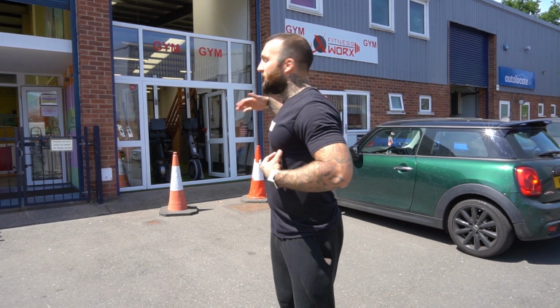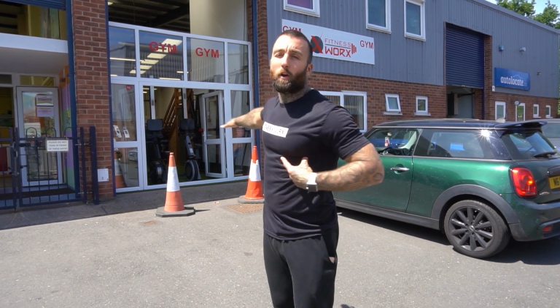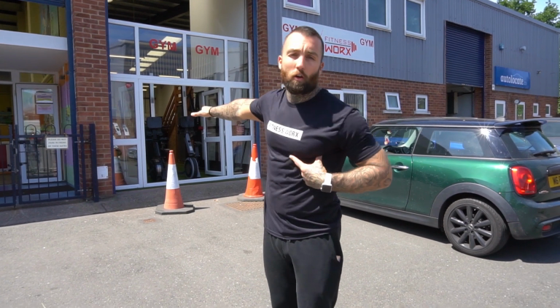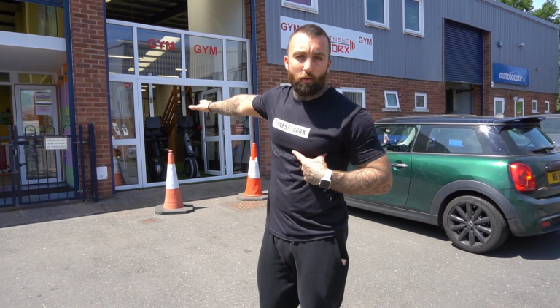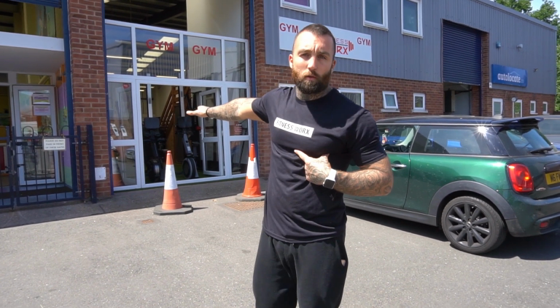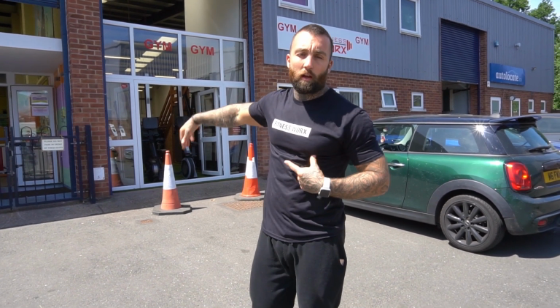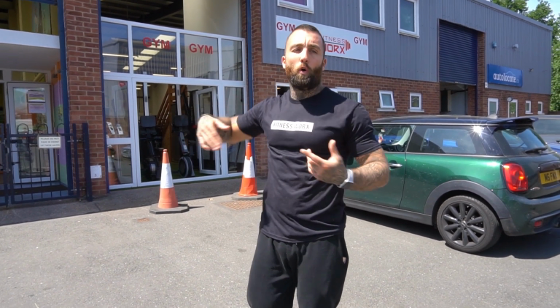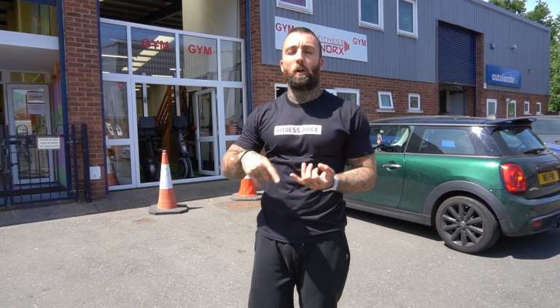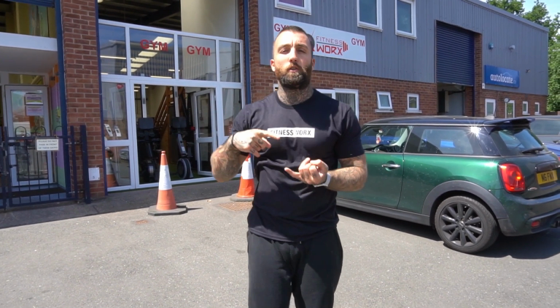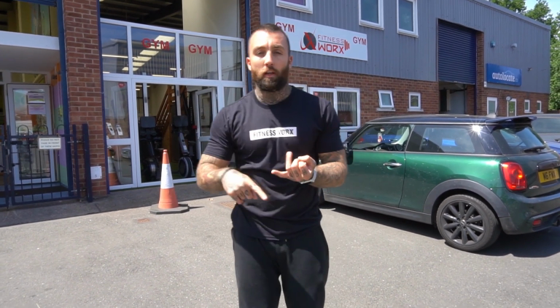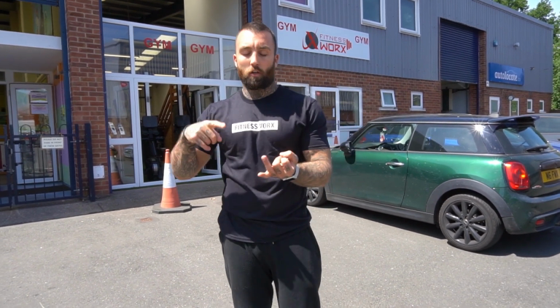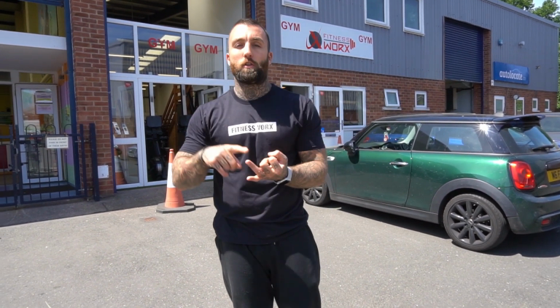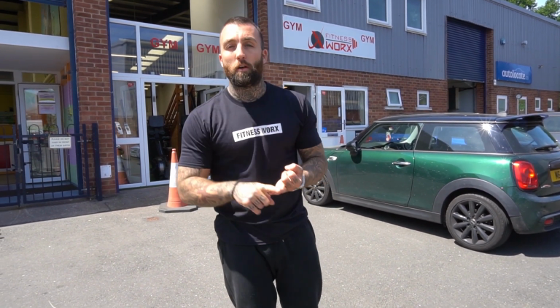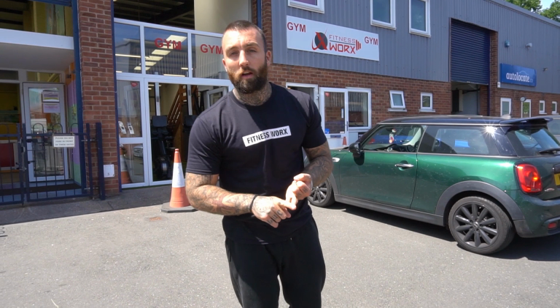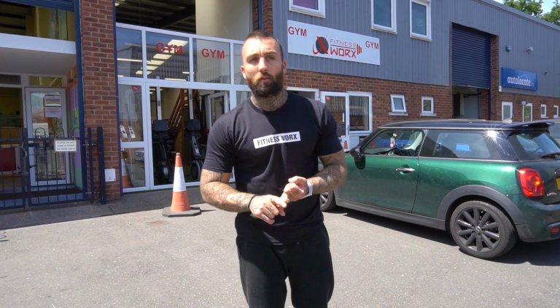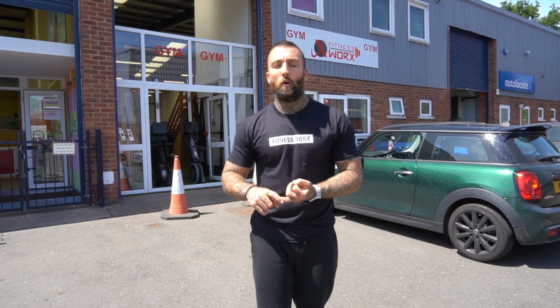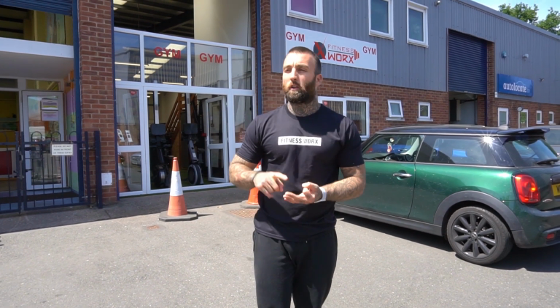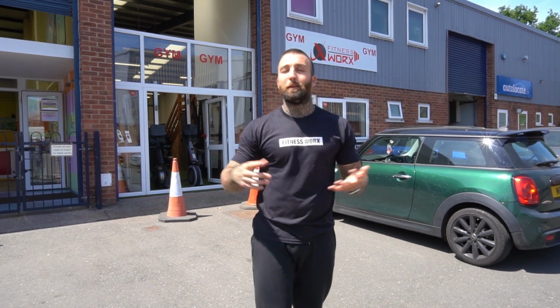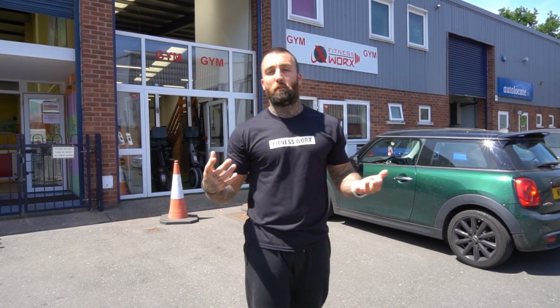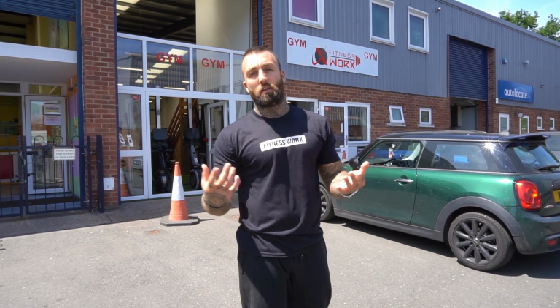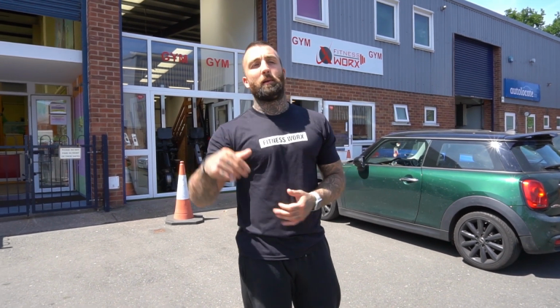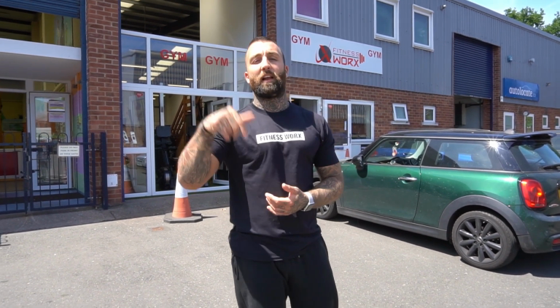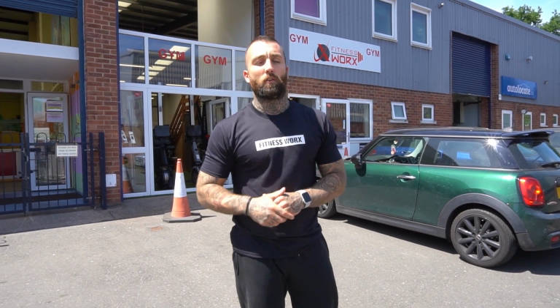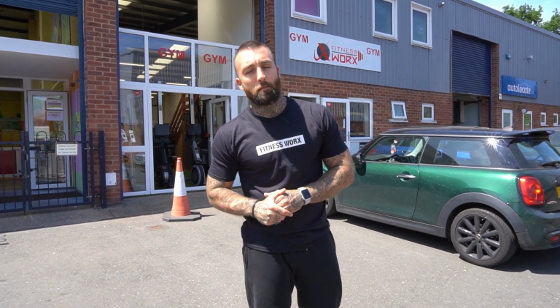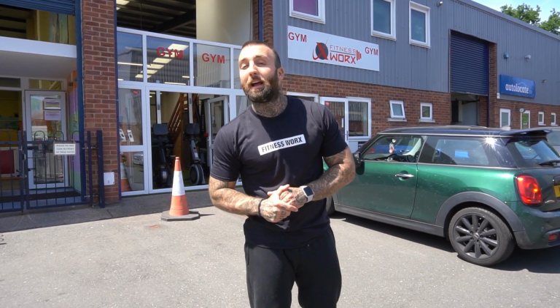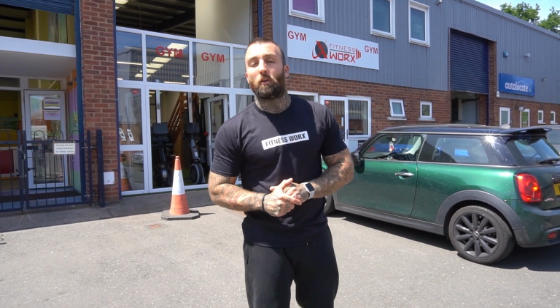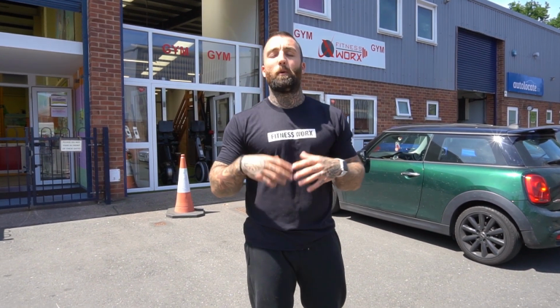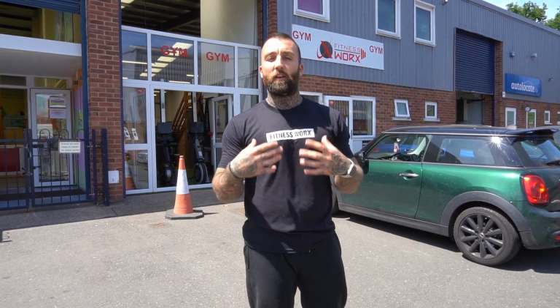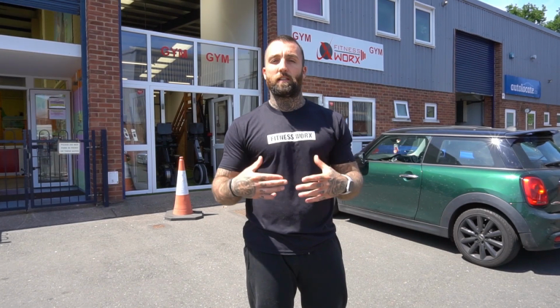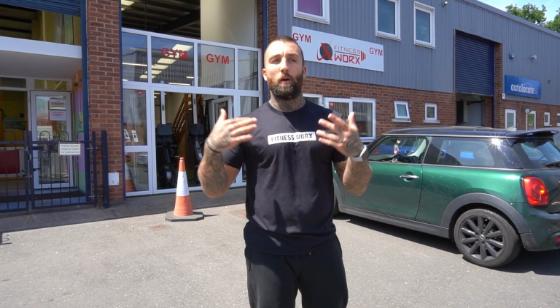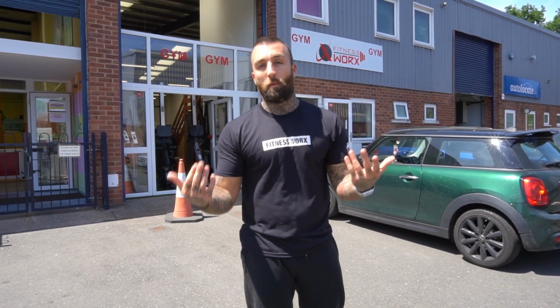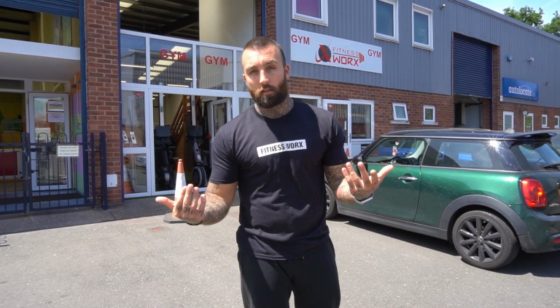If you like the look of FitnessWorks Warwick and you'd like to join, start a personal training programme, or get more information, please fill out the contact form and one of our FitnessWorks team will be in touch.